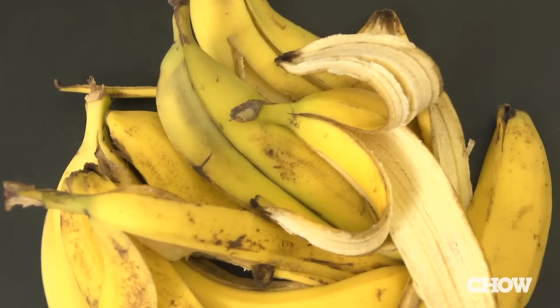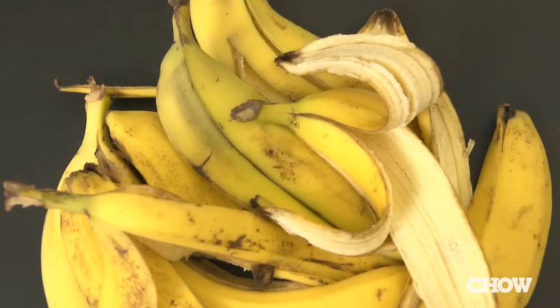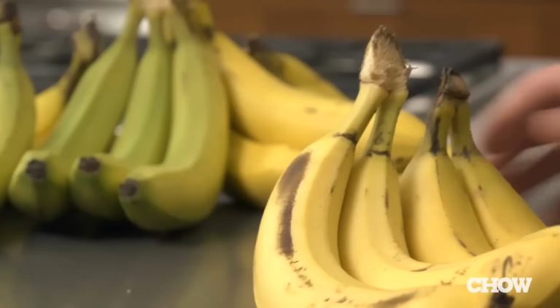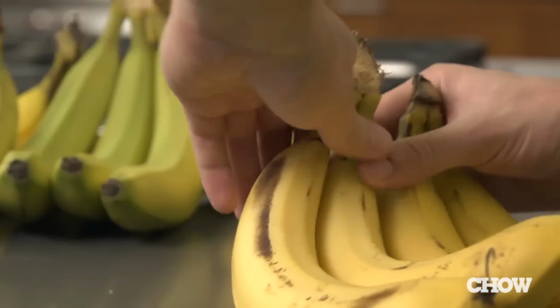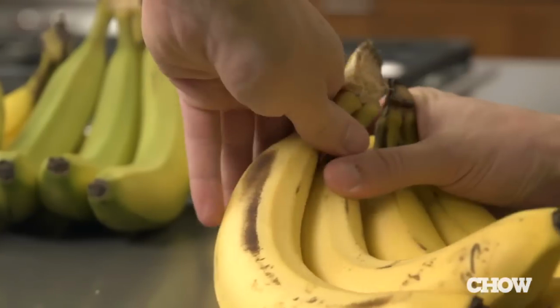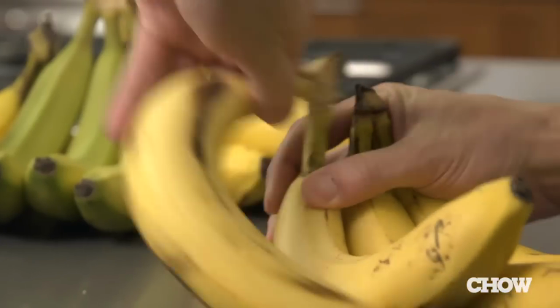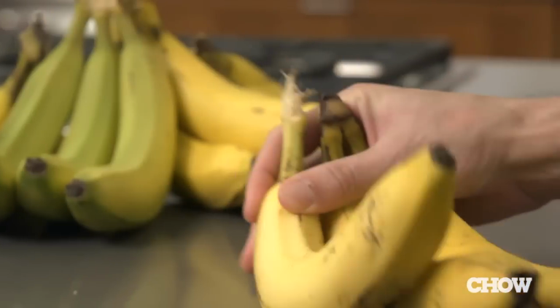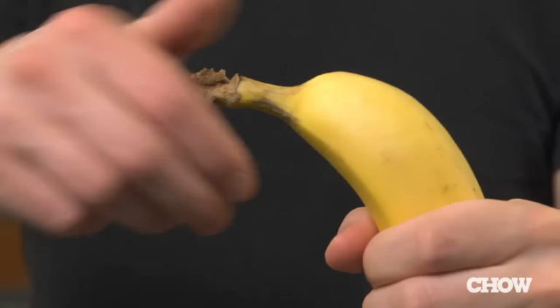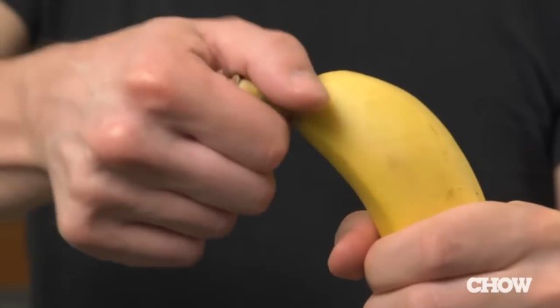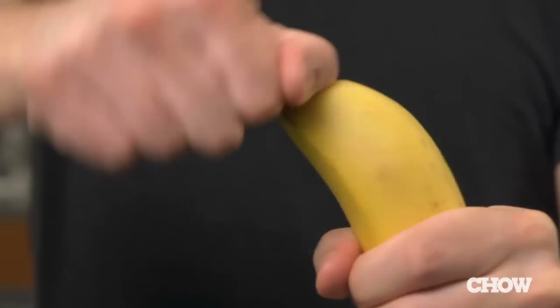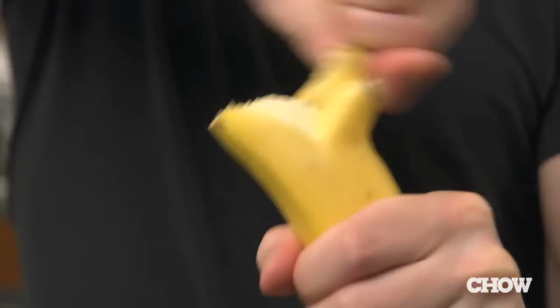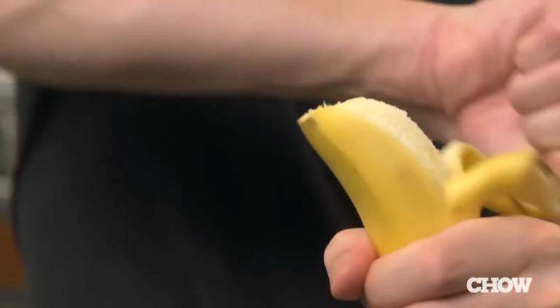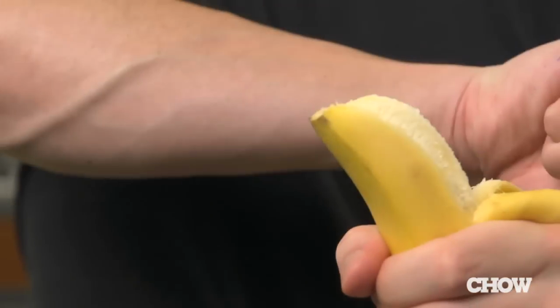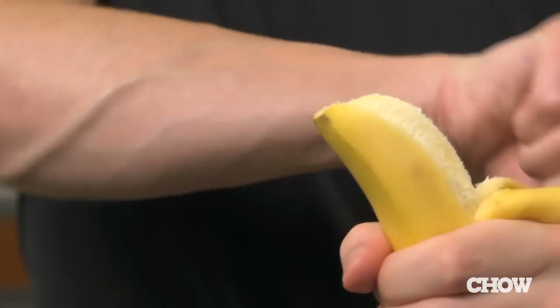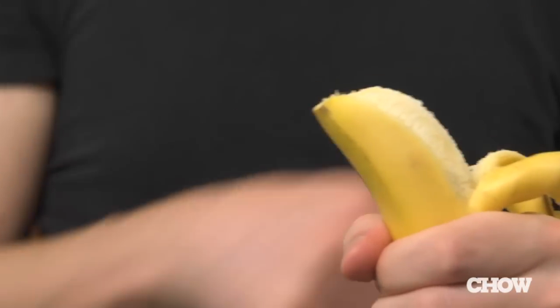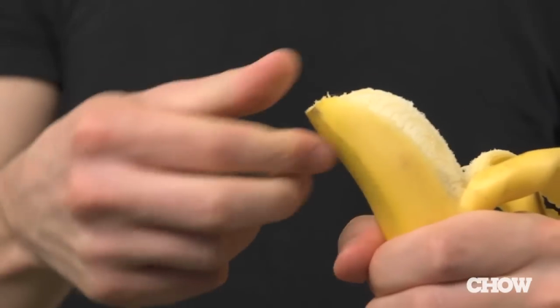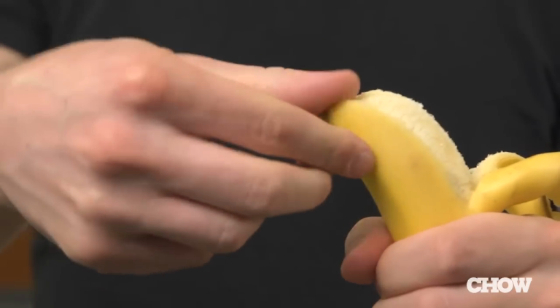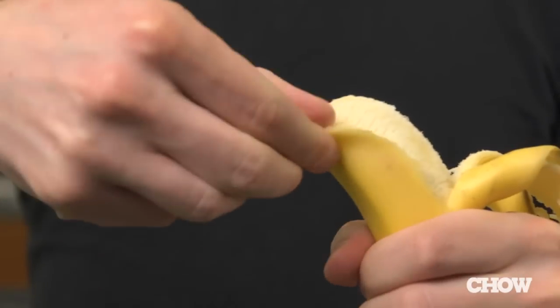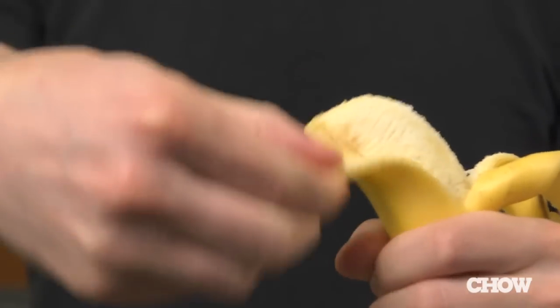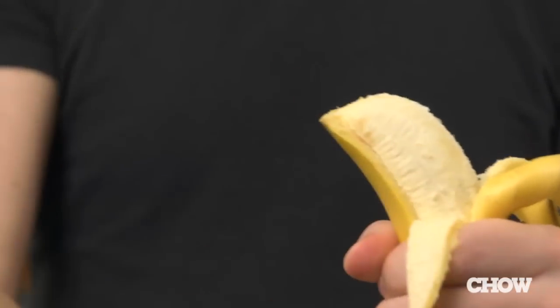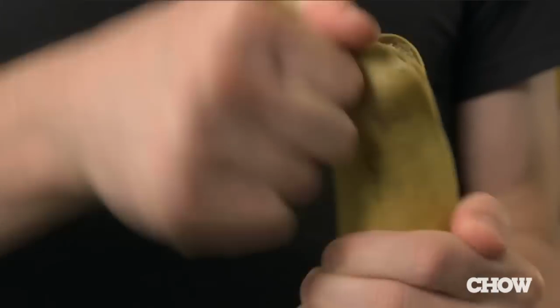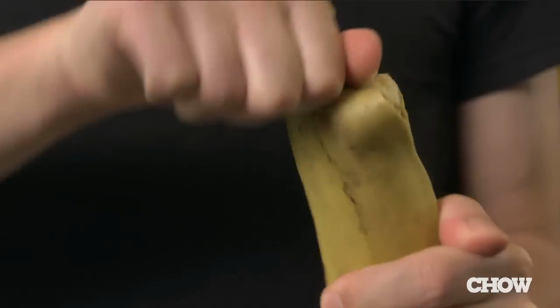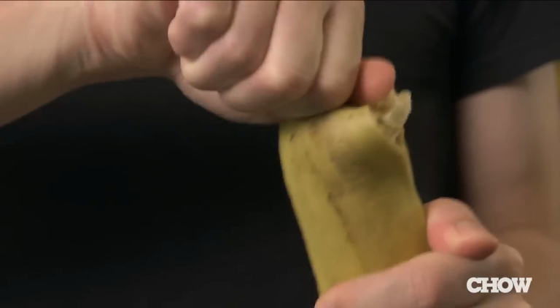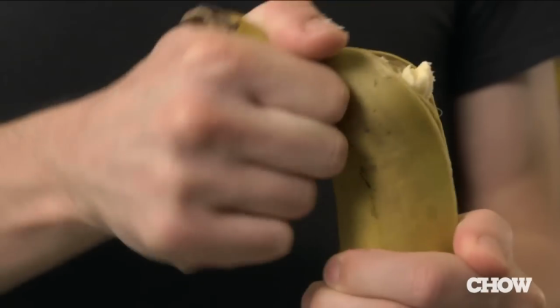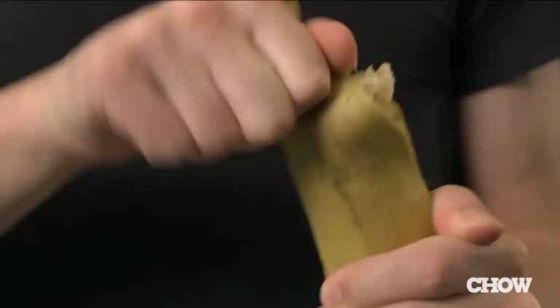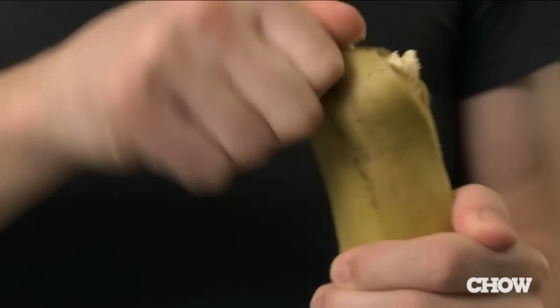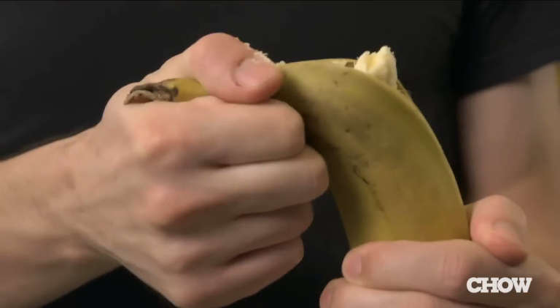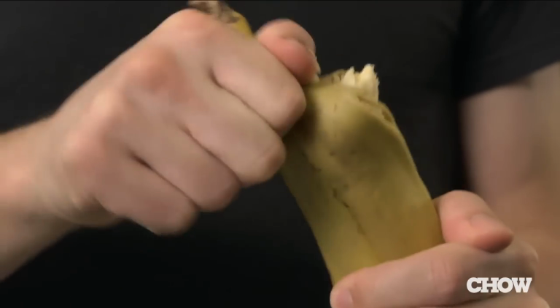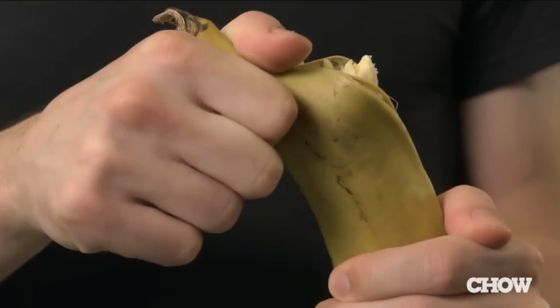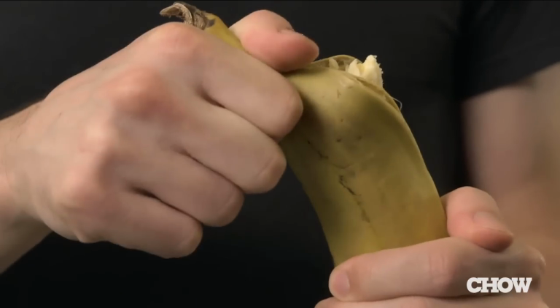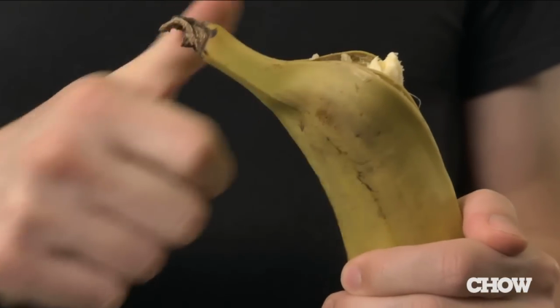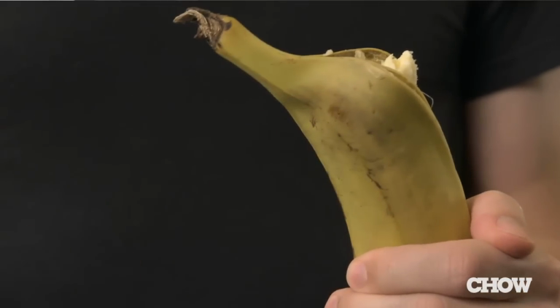Now most people I've seen peel them by just tugging and tearing at the stem until it snaps, and that works great most of the time, but depending on the ripeness, sometimes the stem is just stubborn and won't peel.